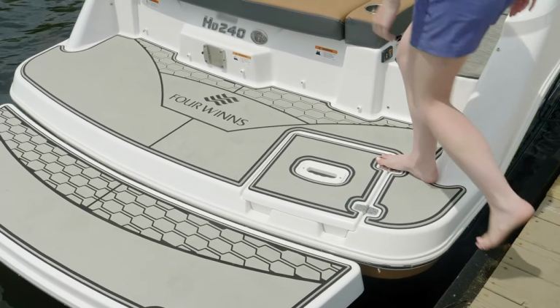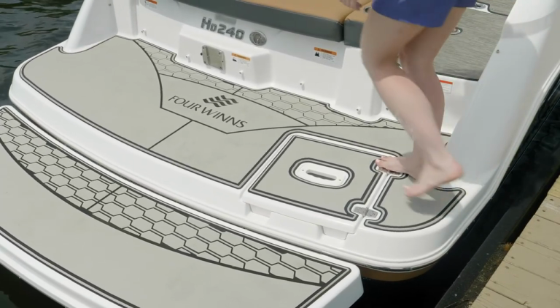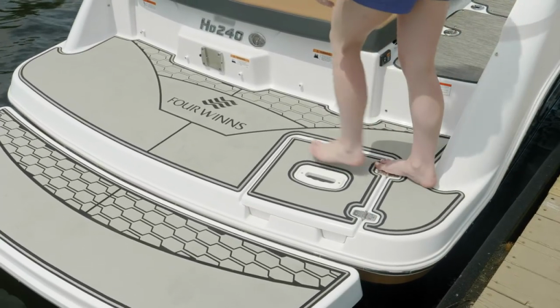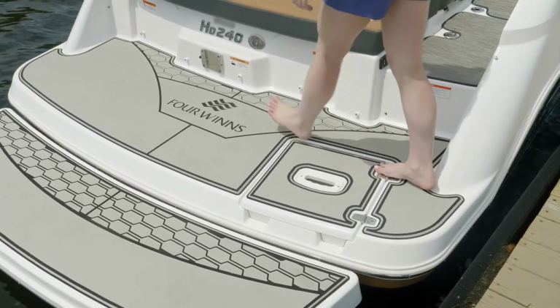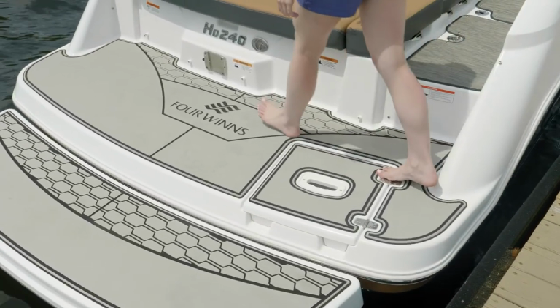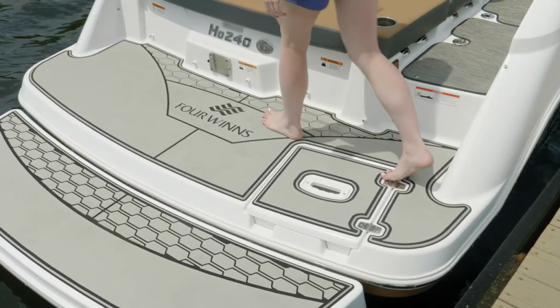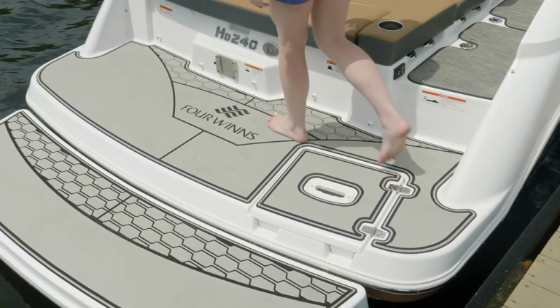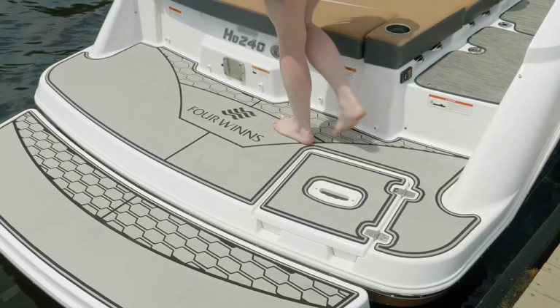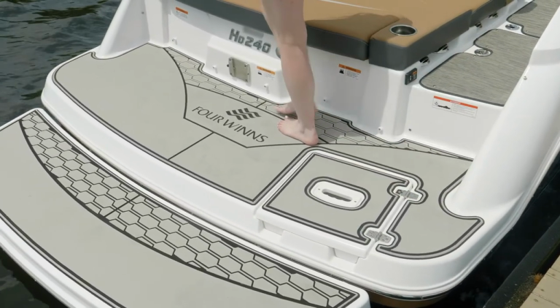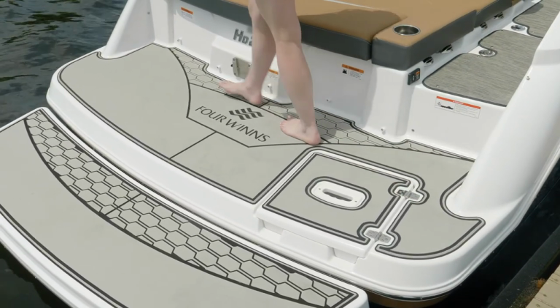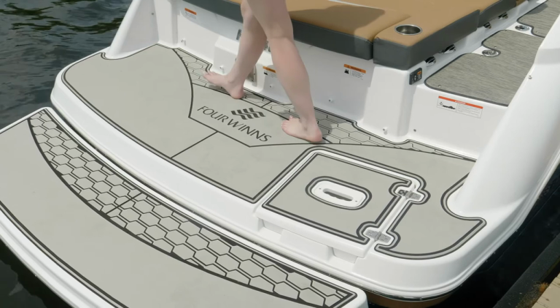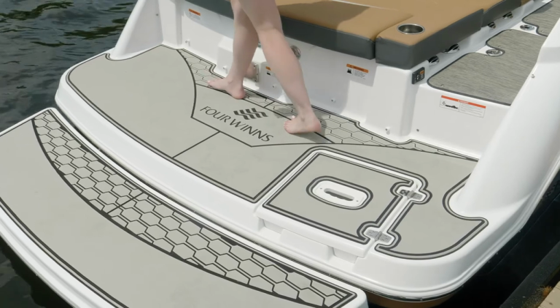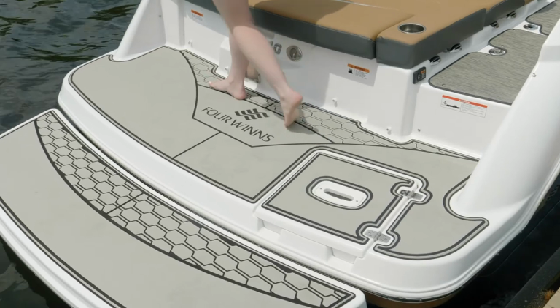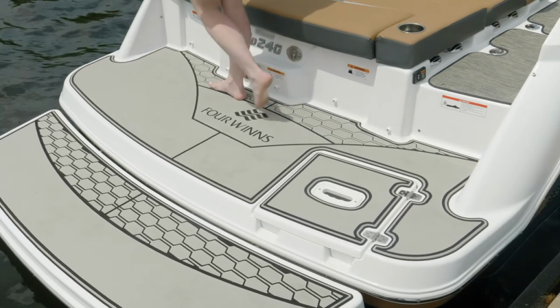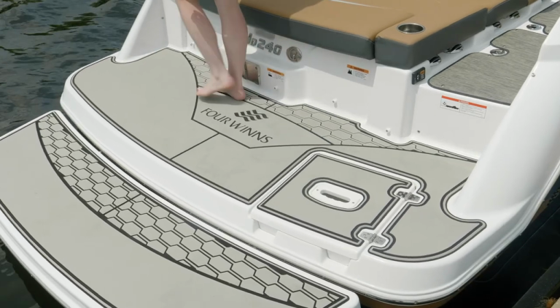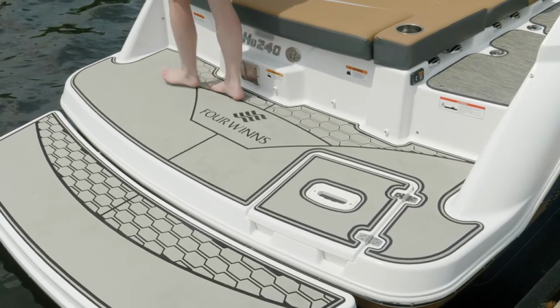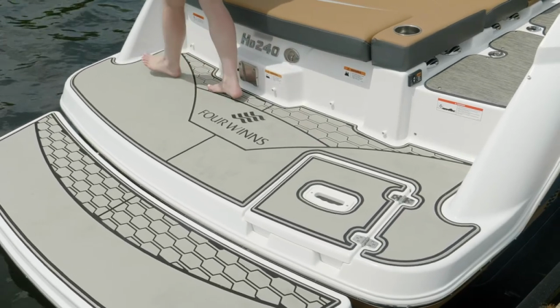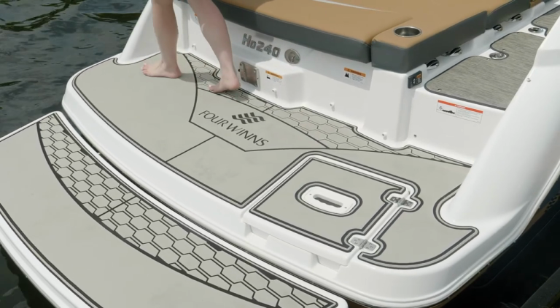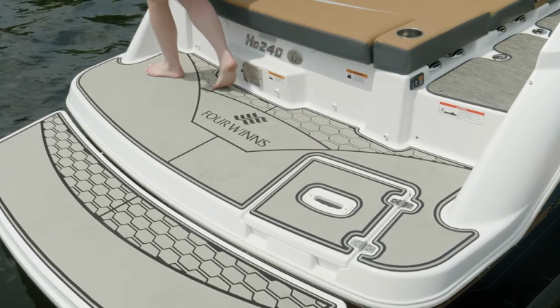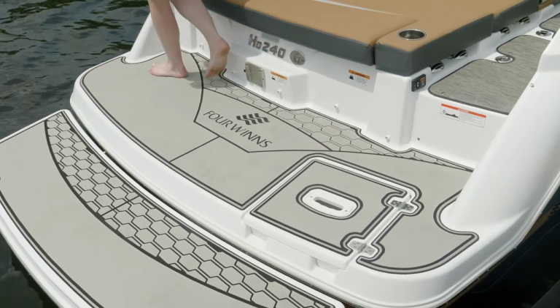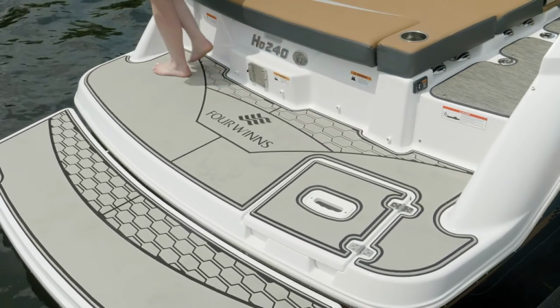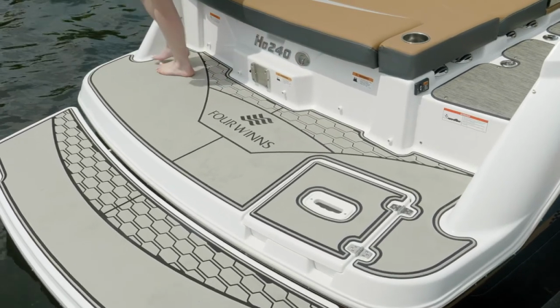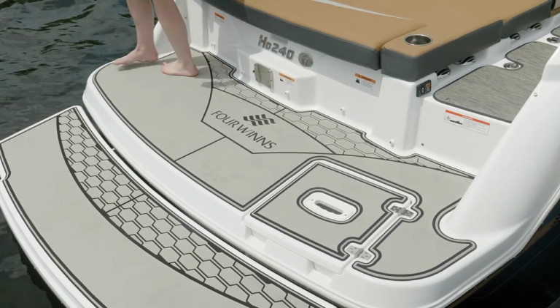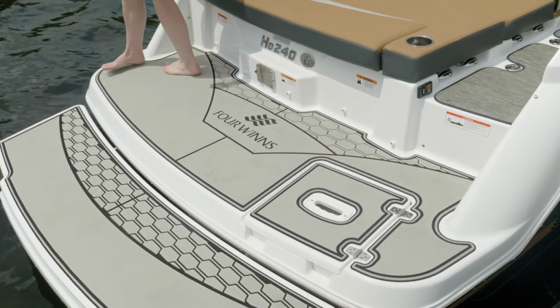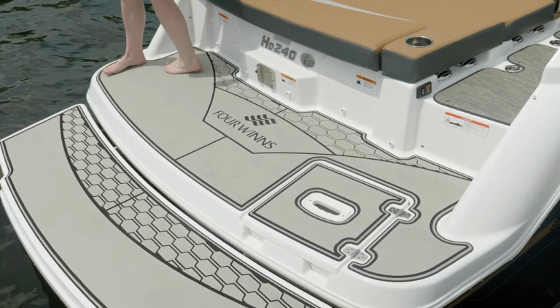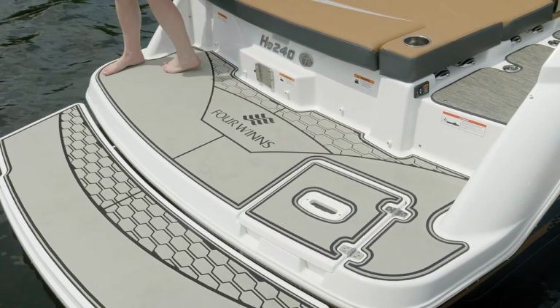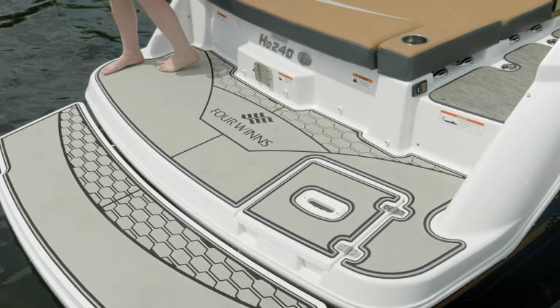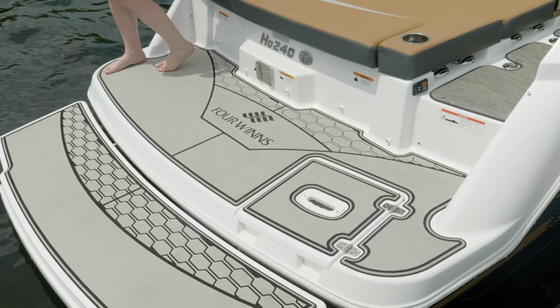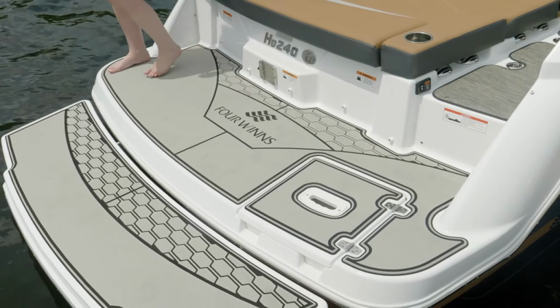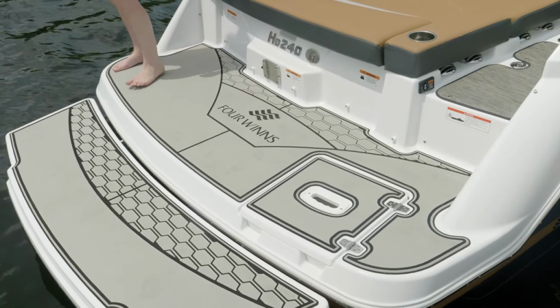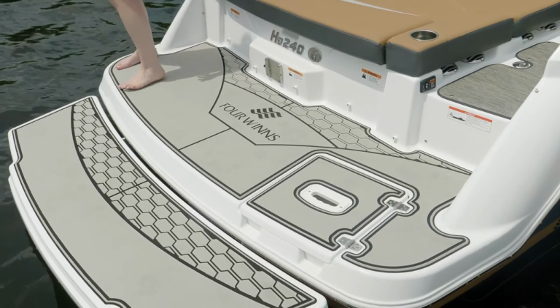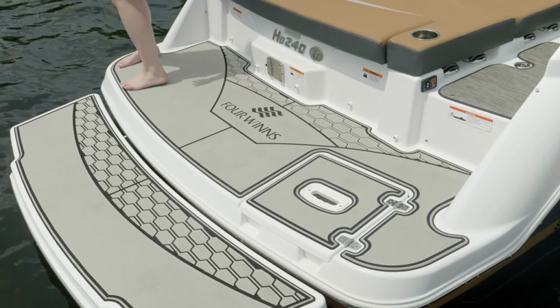The swim platform makes it really easy to board from the dock or get to the sandbar when you want to hang out. The swim platform mat is really nice and durable as well — it's soft on the feet and it looks great.